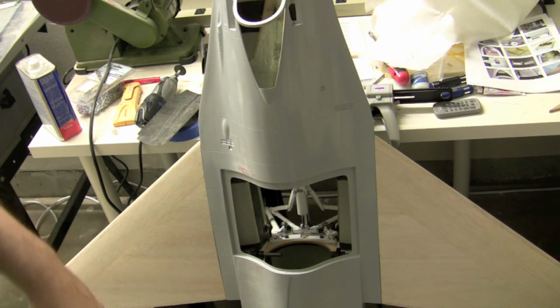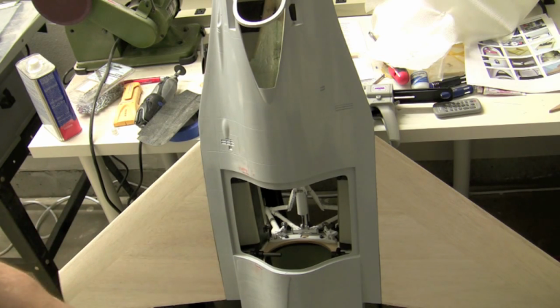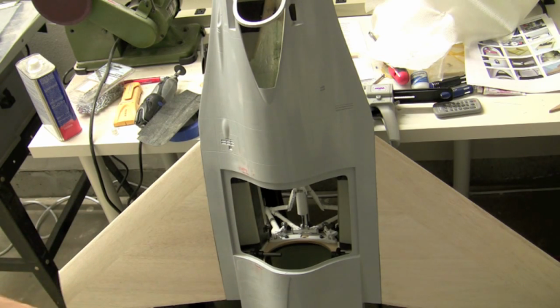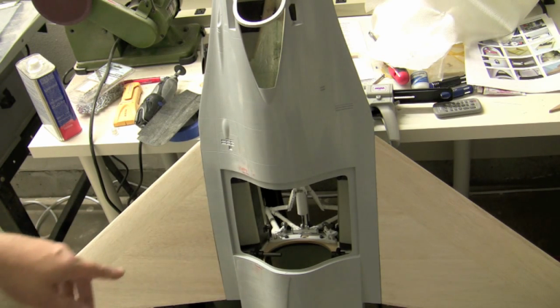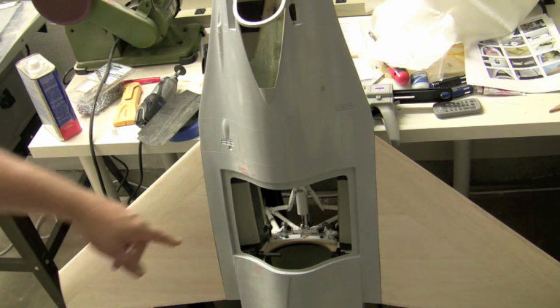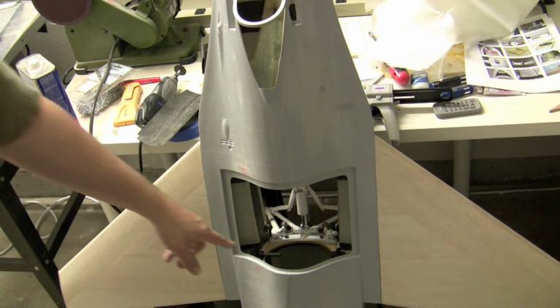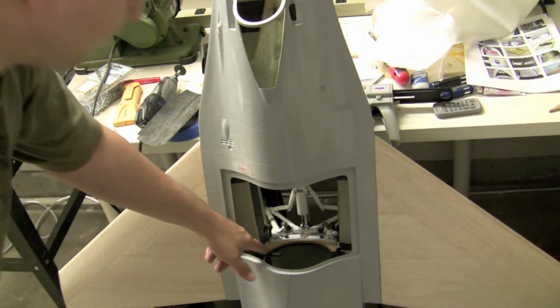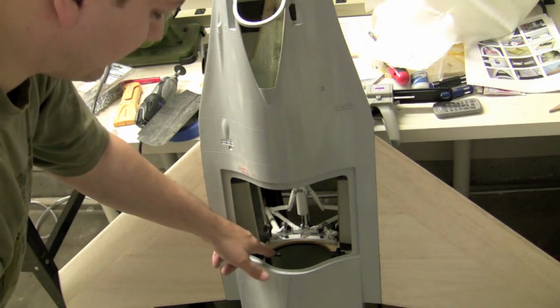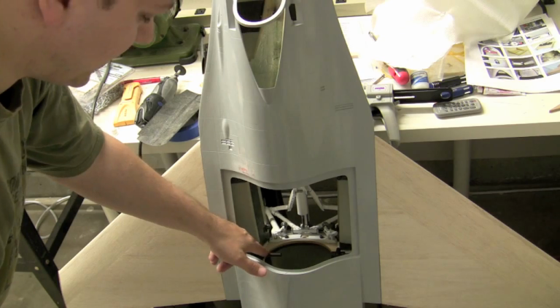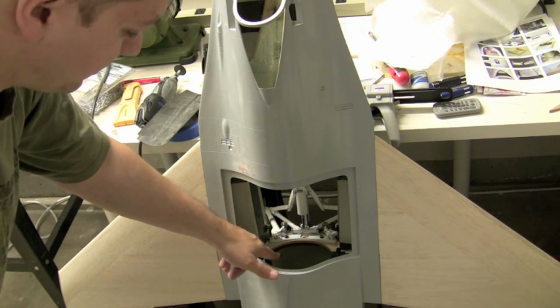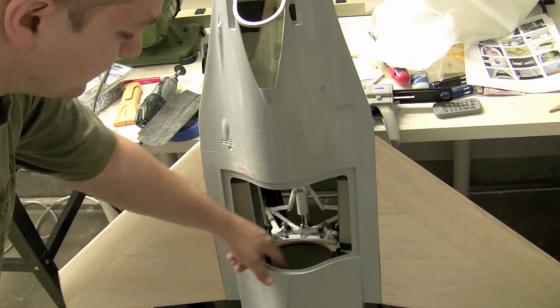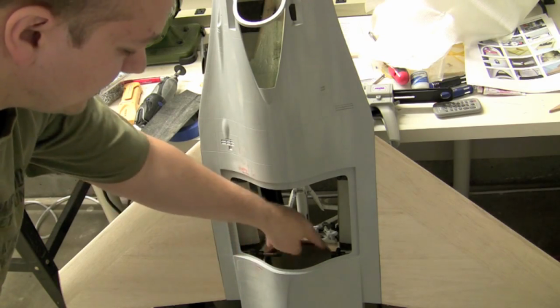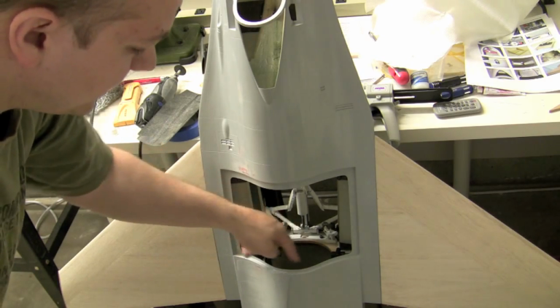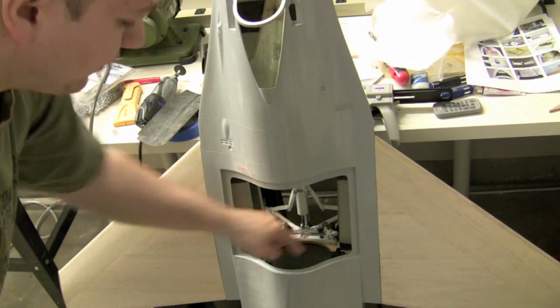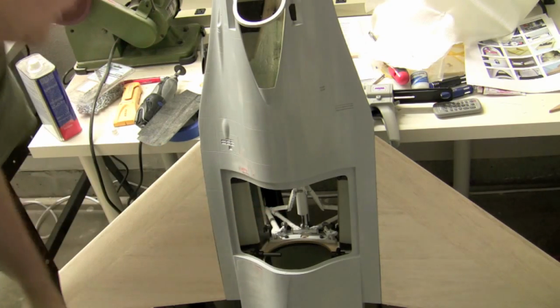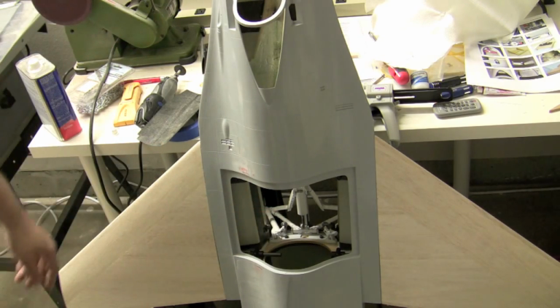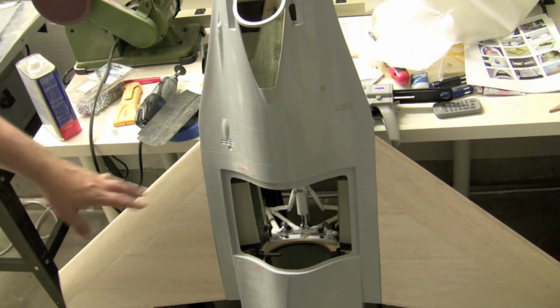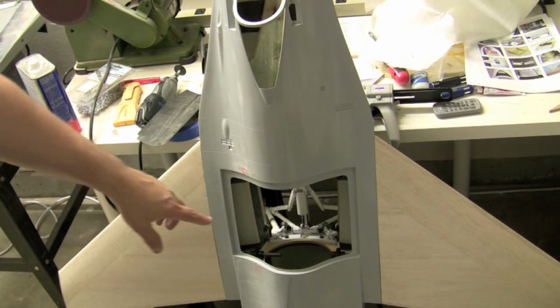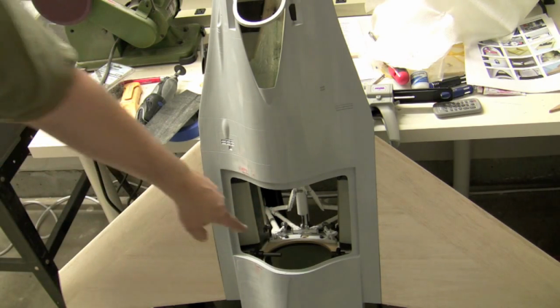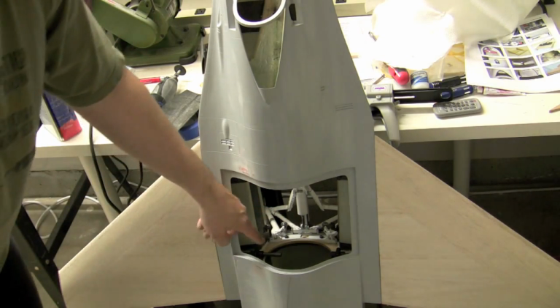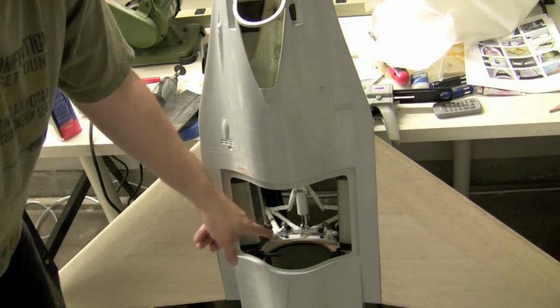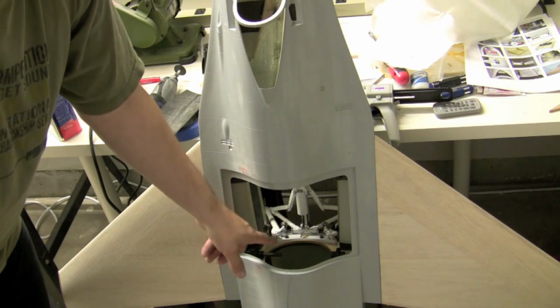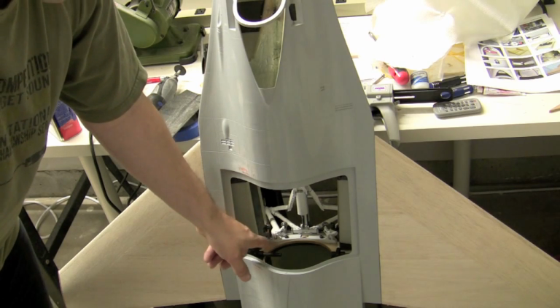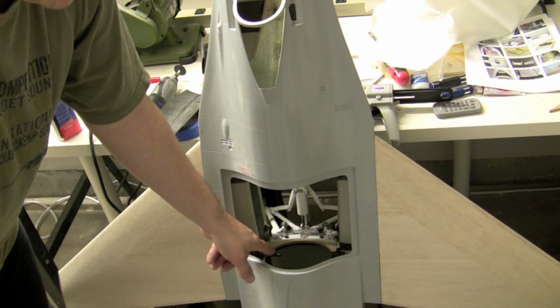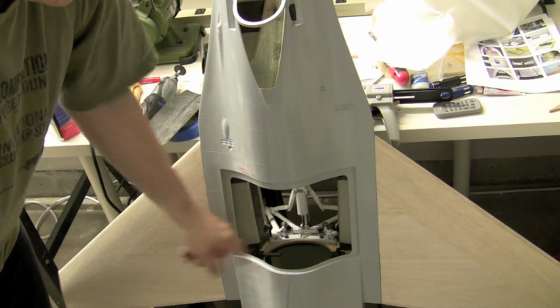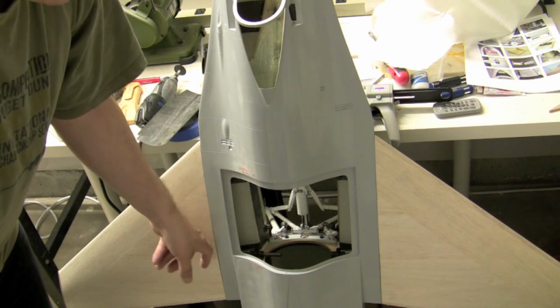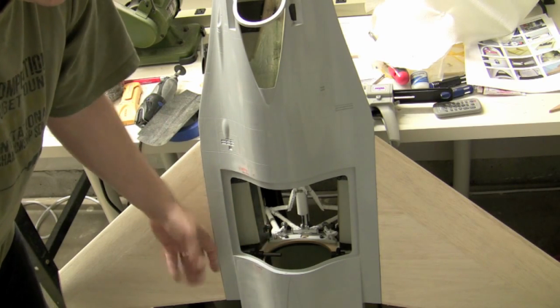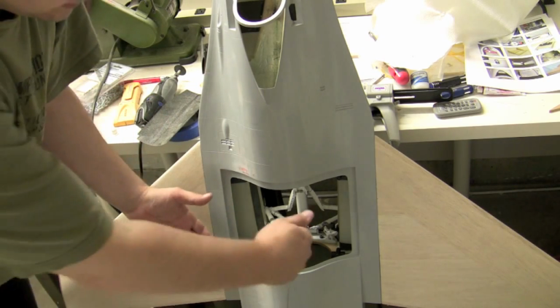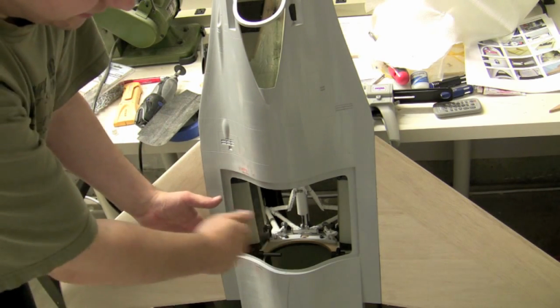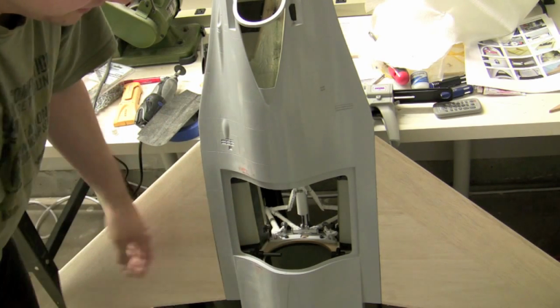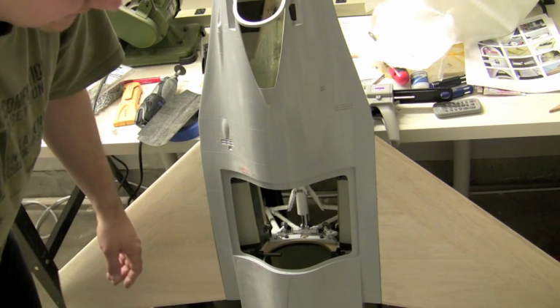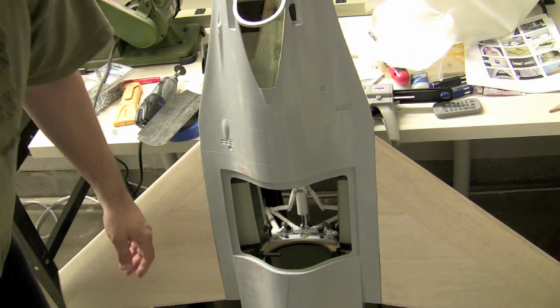For you sharp observers, if you're wondering if this actually protrudes into where the duct goes, the answer is no. I just haven't actually glued this into the wing mount yet, so it's not all the way in.